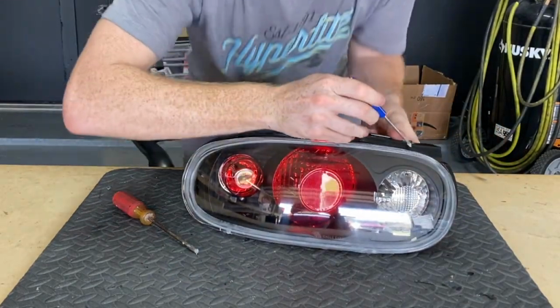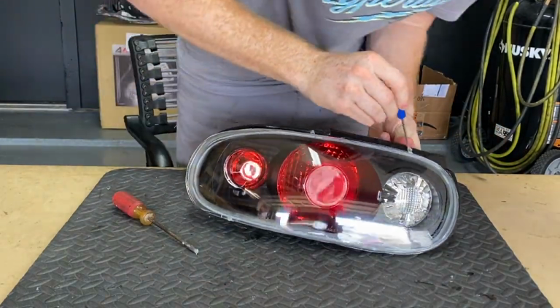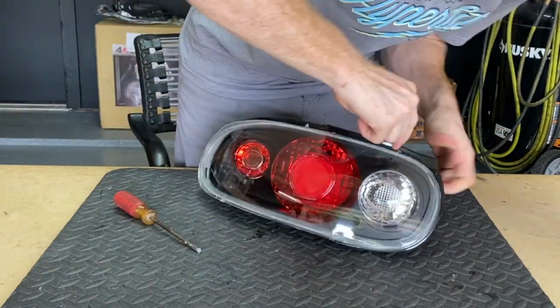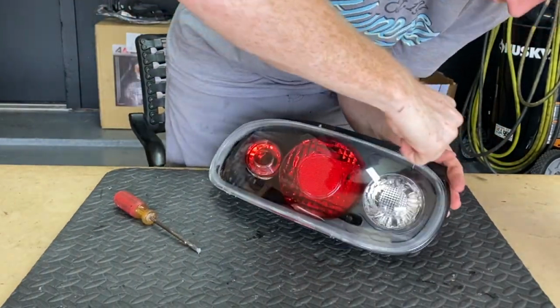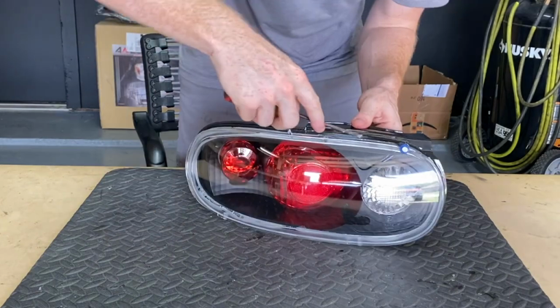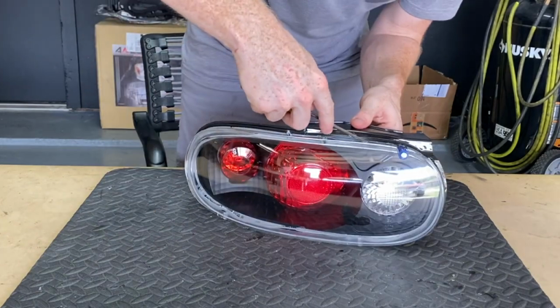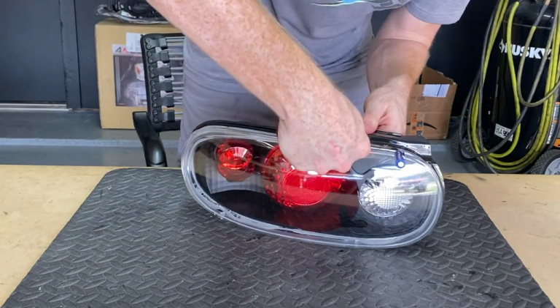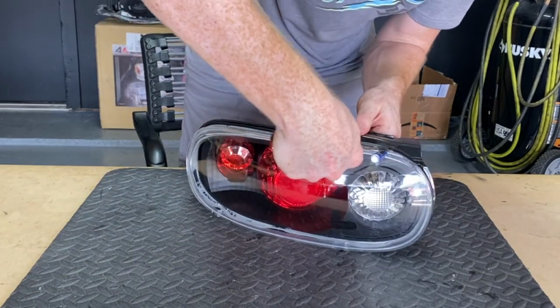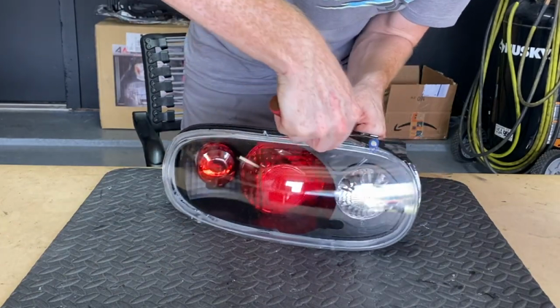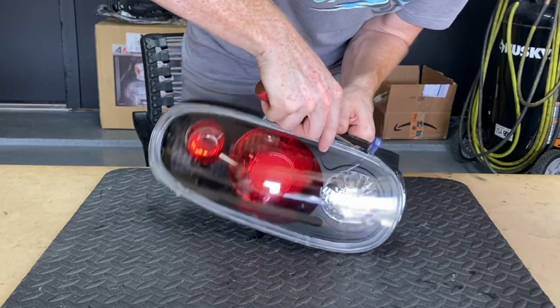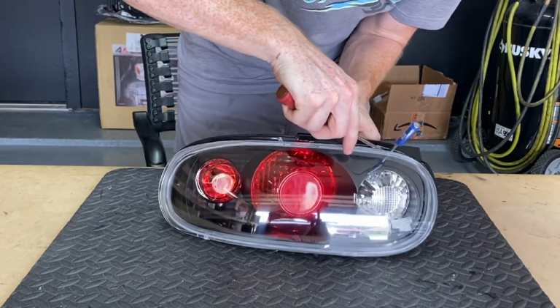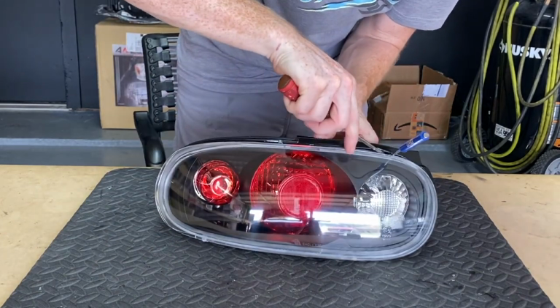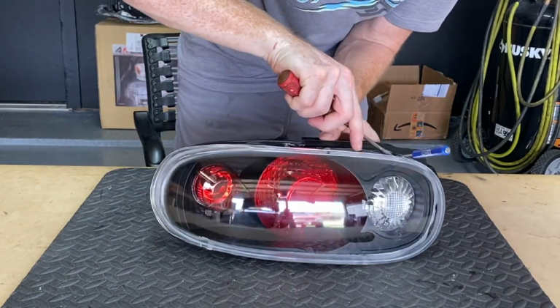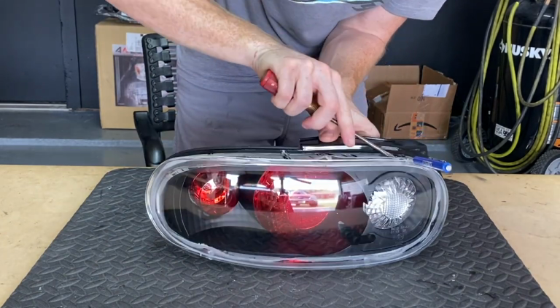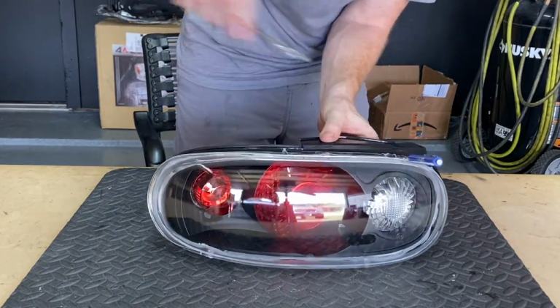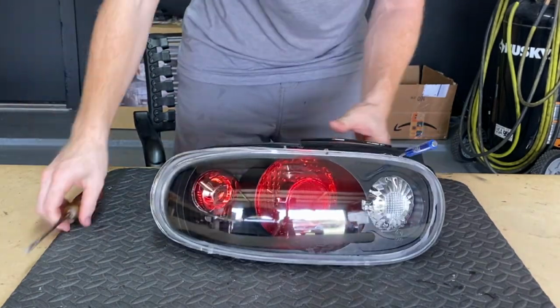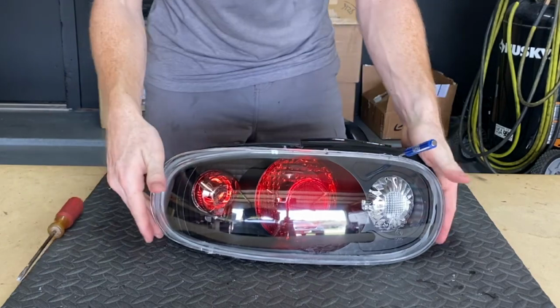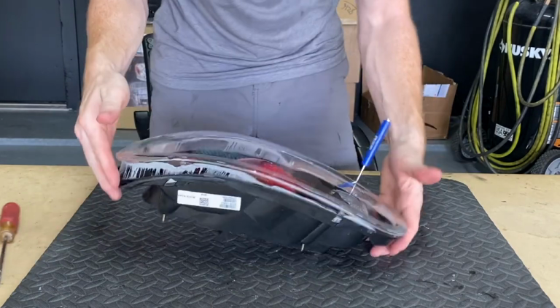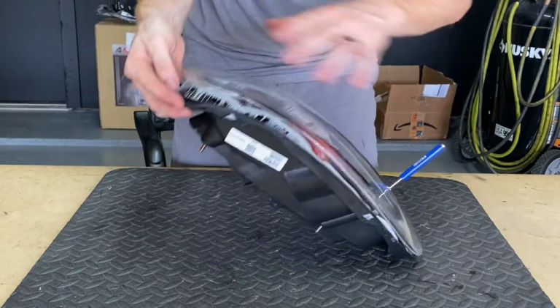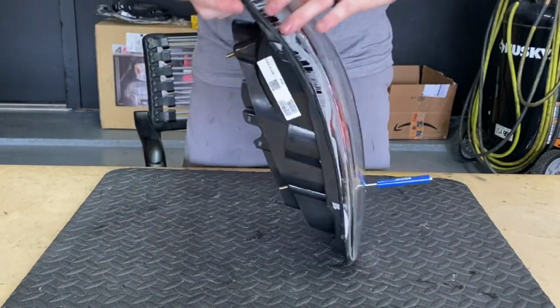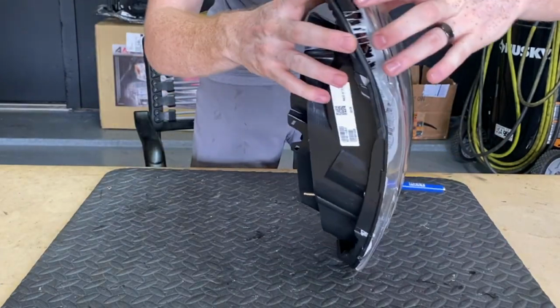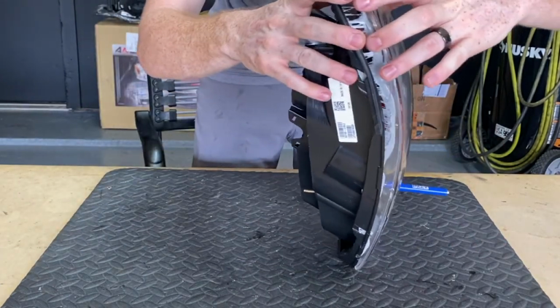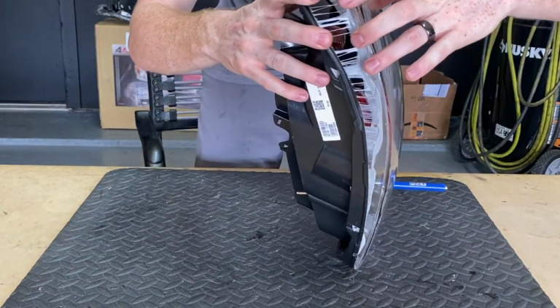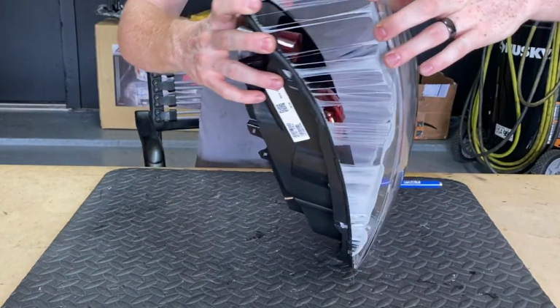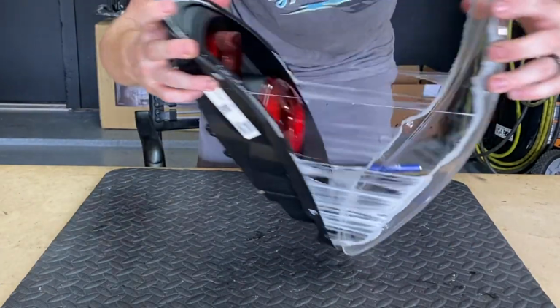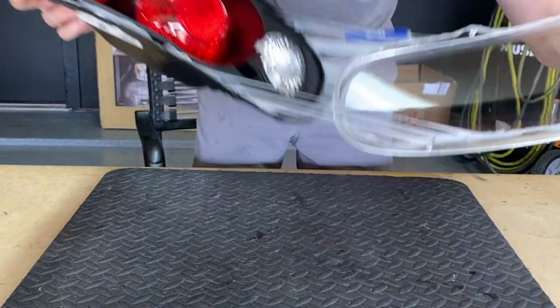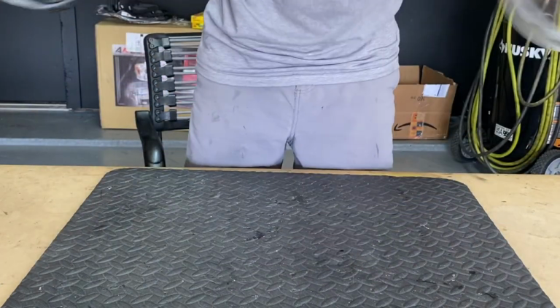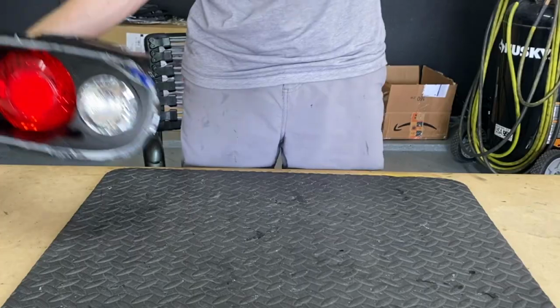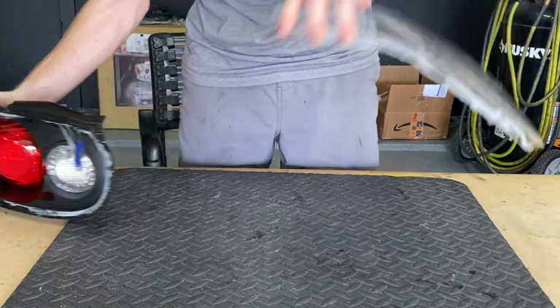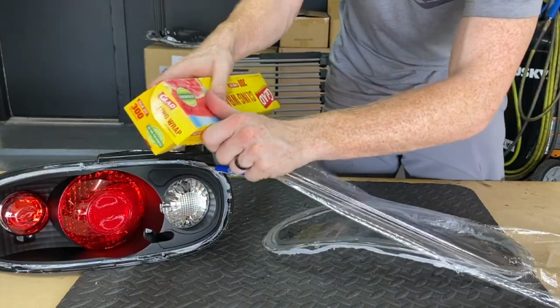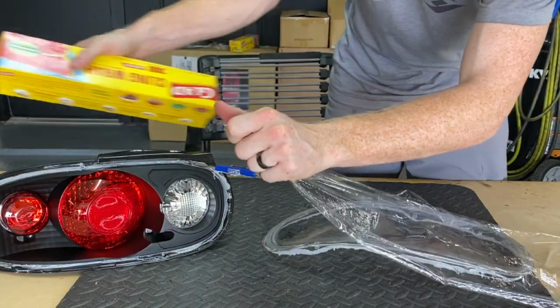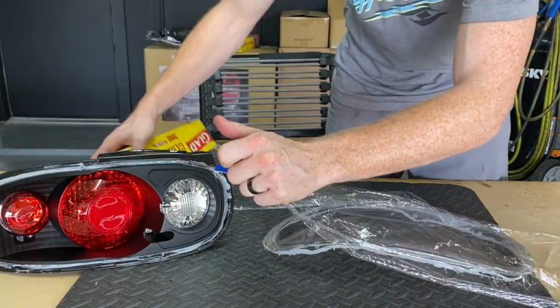Now I can do the other one. Just like that. And once you have all of them released, you can peel it off — just like that. Go ahead and cling wrap it.